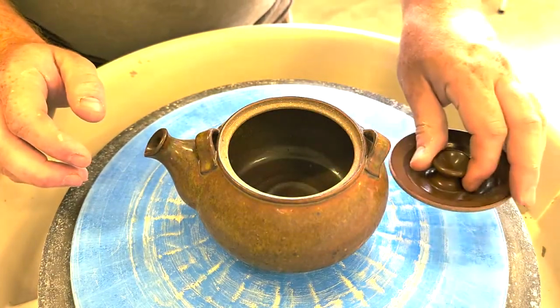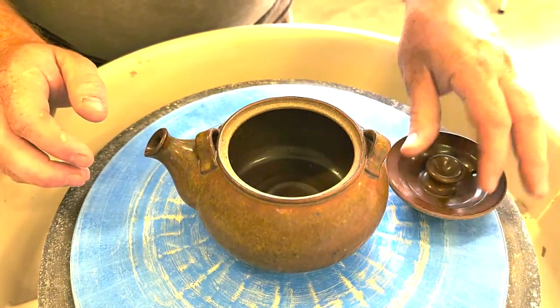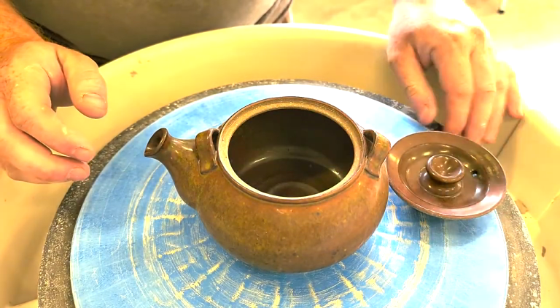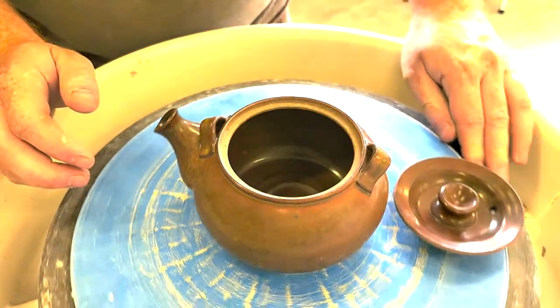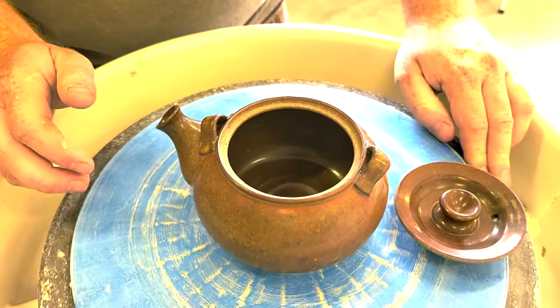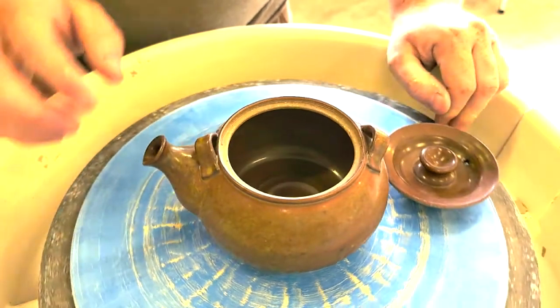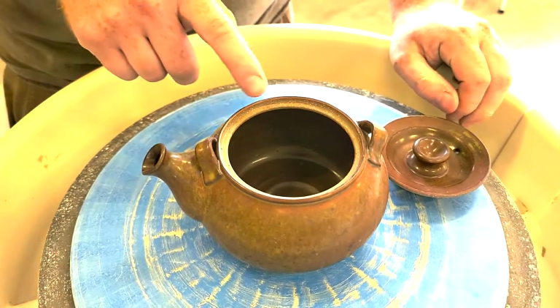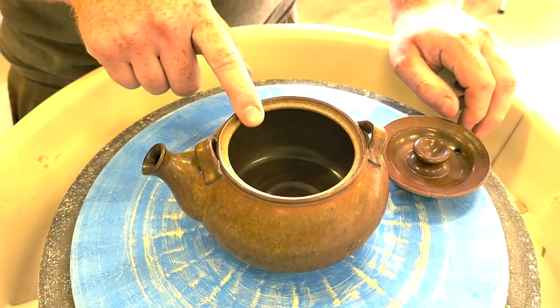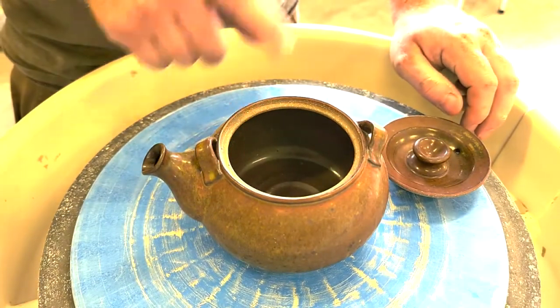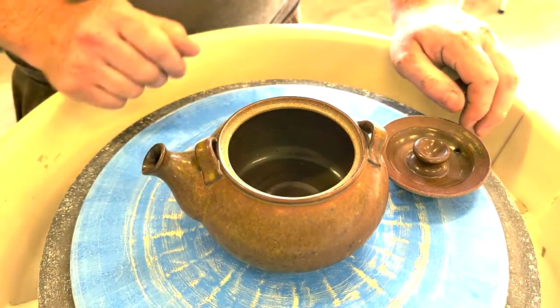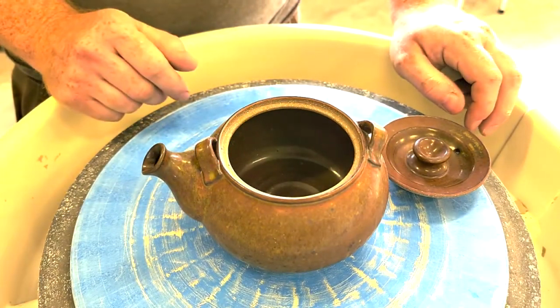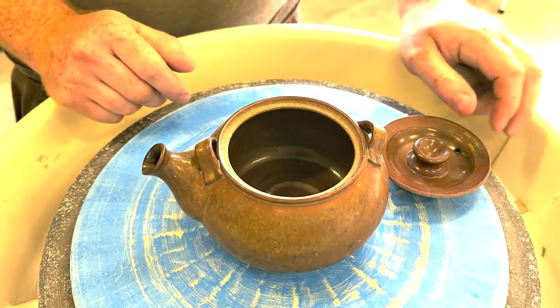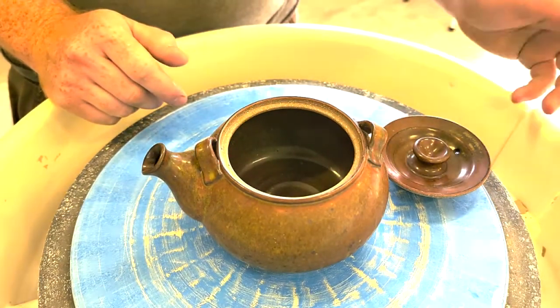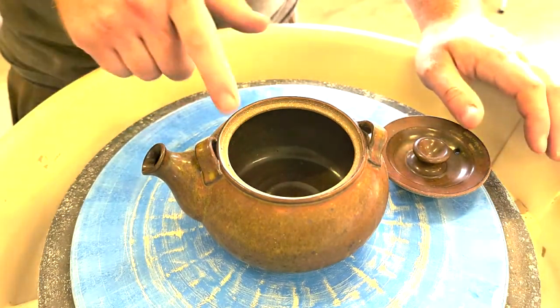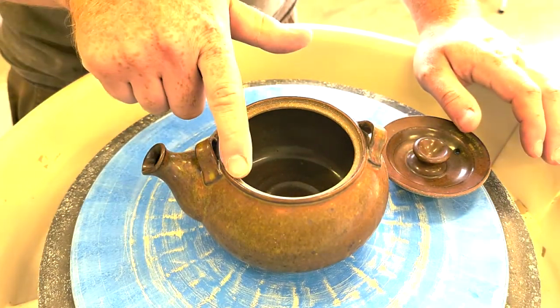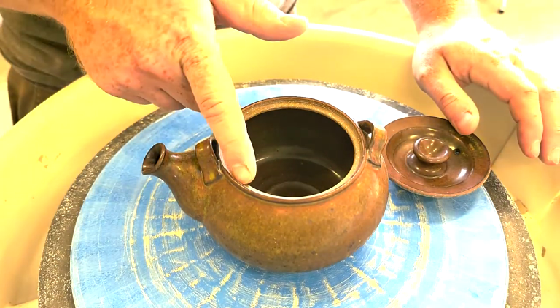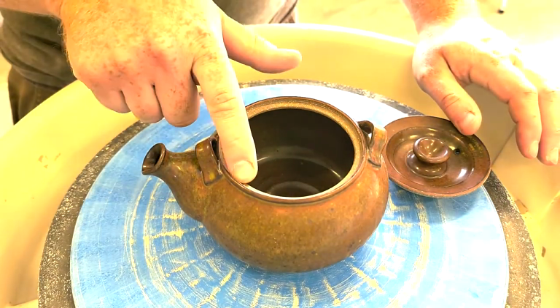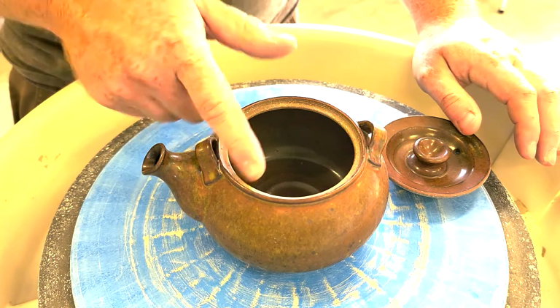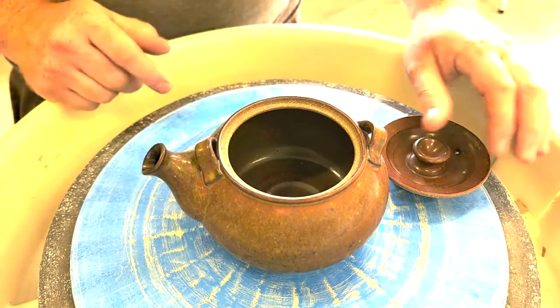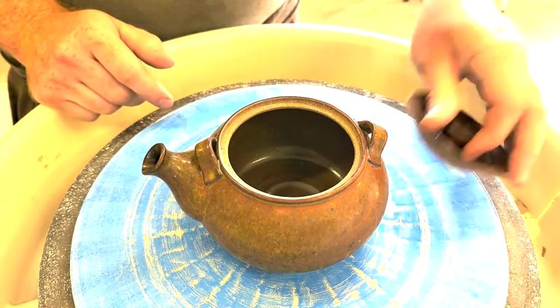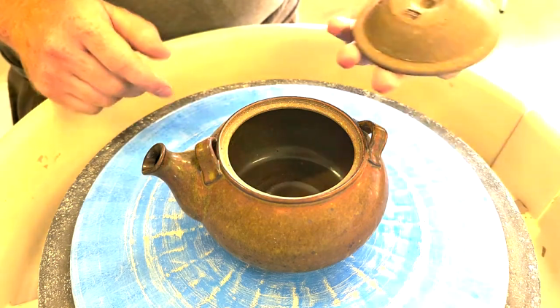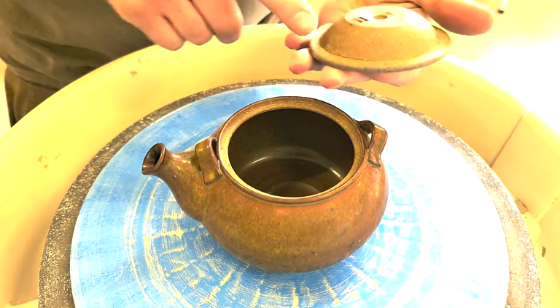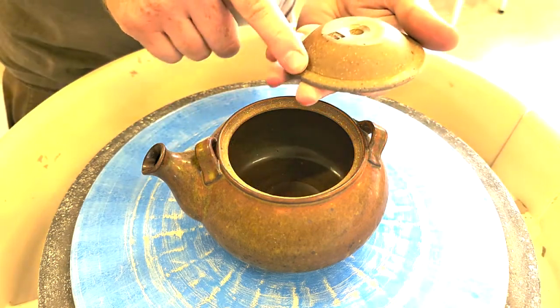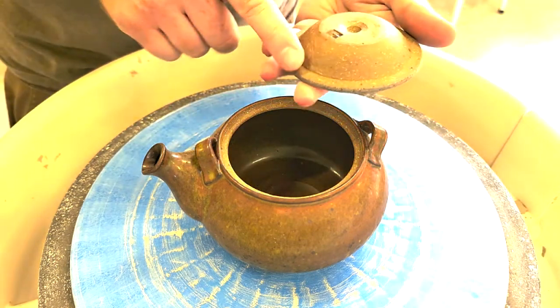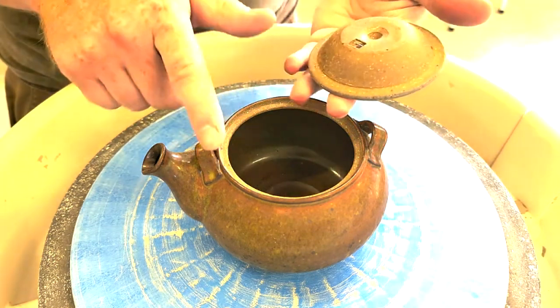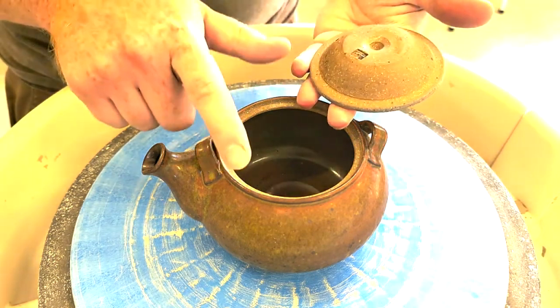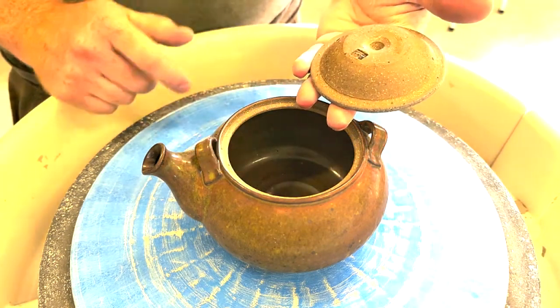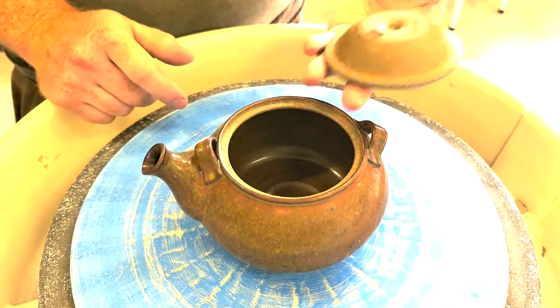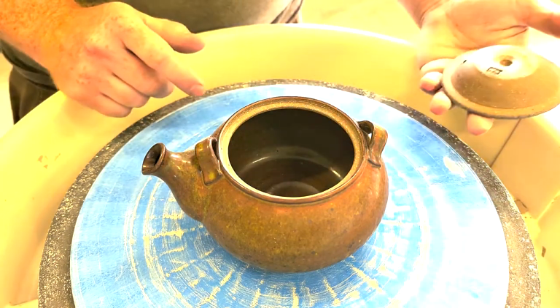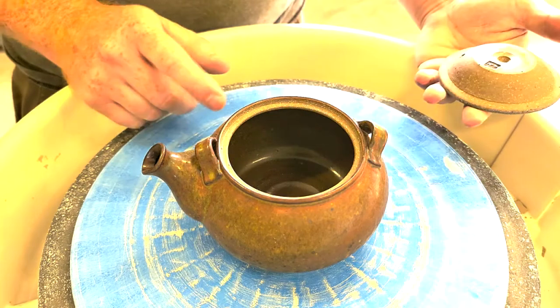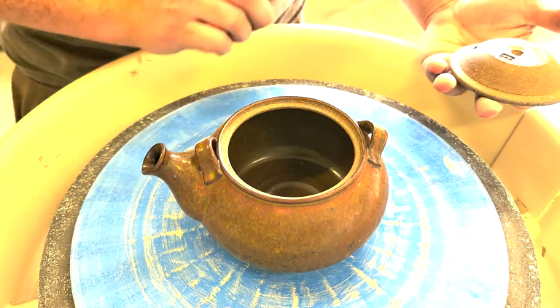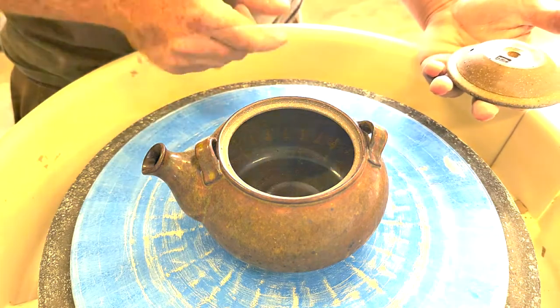If you recall from an earlier video, we always throw the gallery first. The gallery is the portion that the lid is going to sit on. Some lids have a gallery on the lid — this one has a gallery on the body. So we're going to throw the body first.